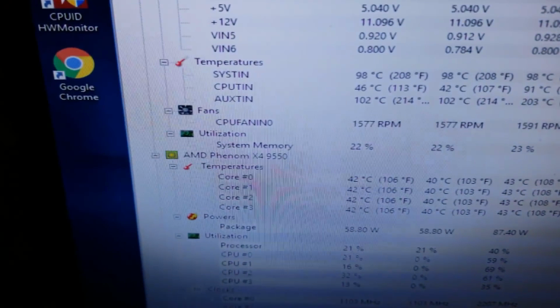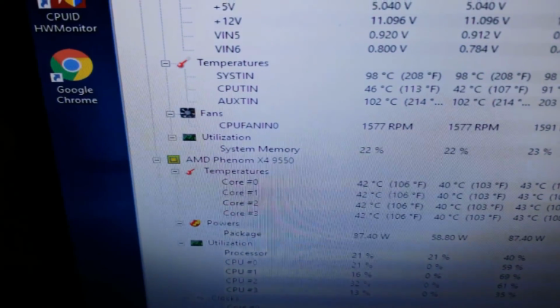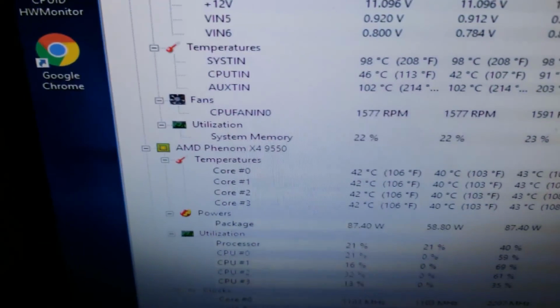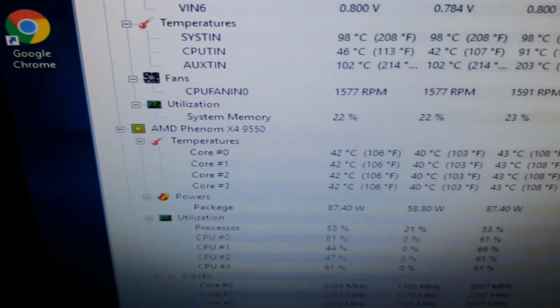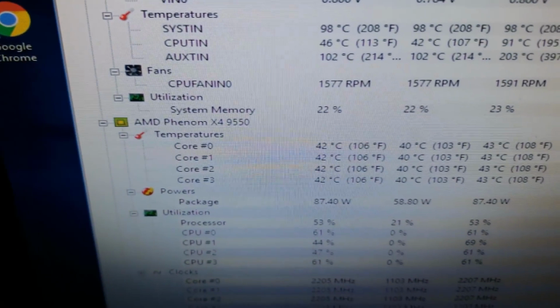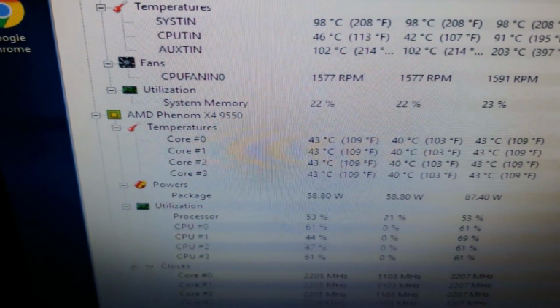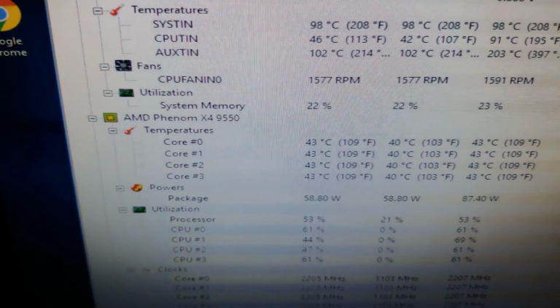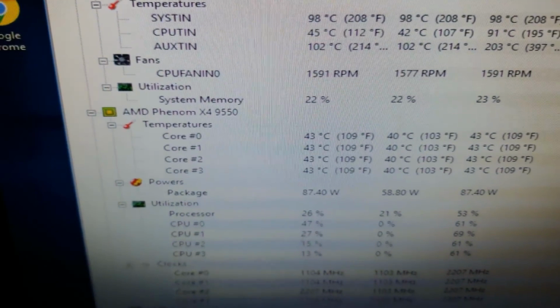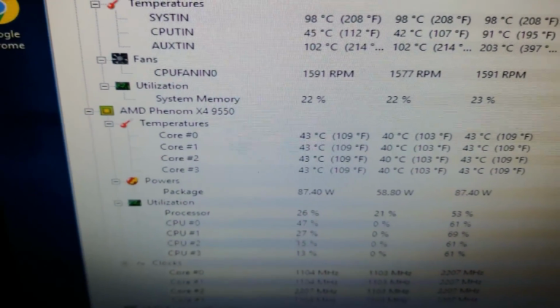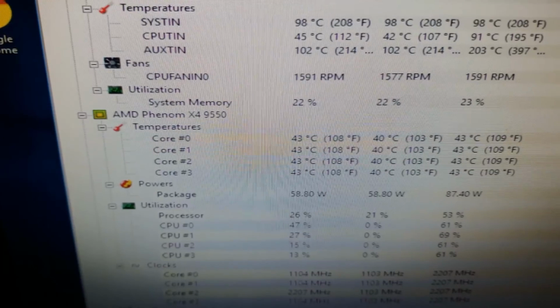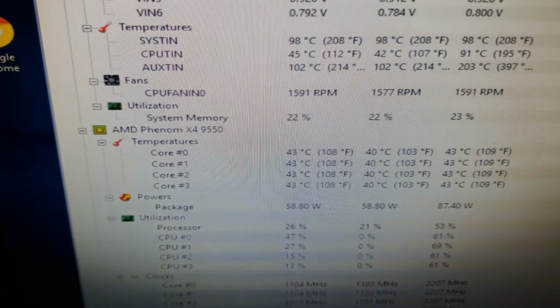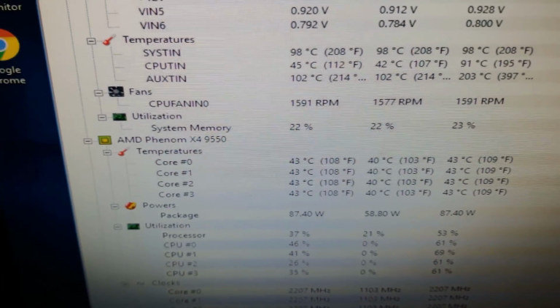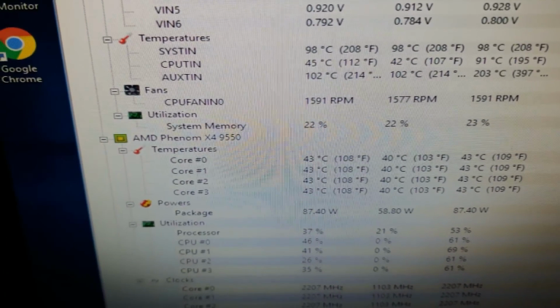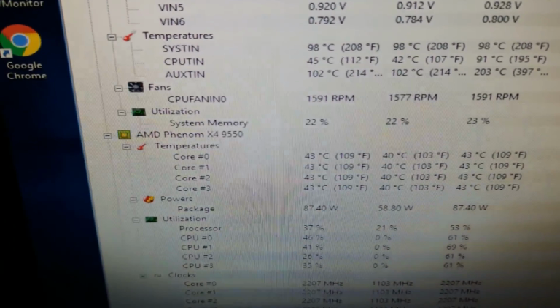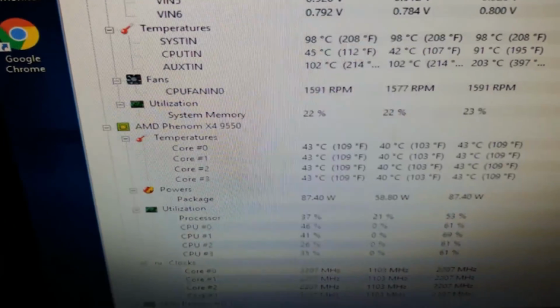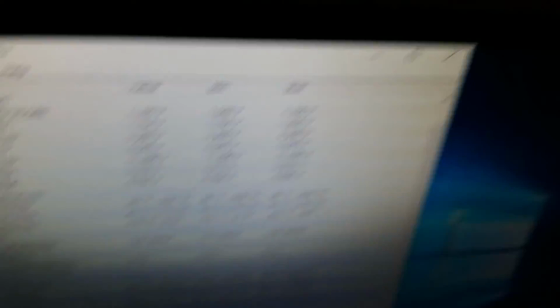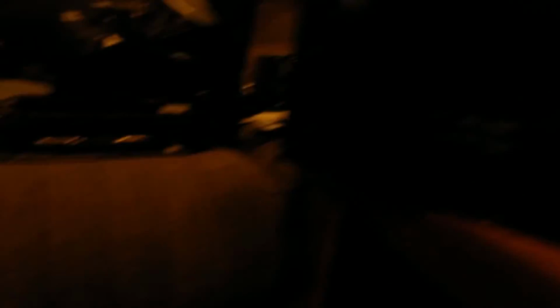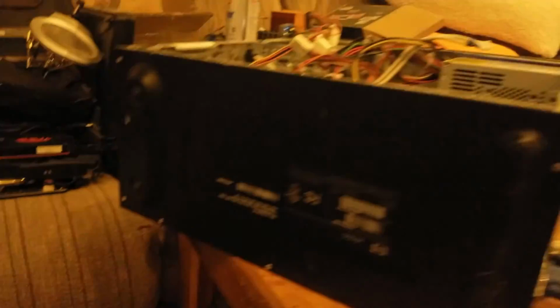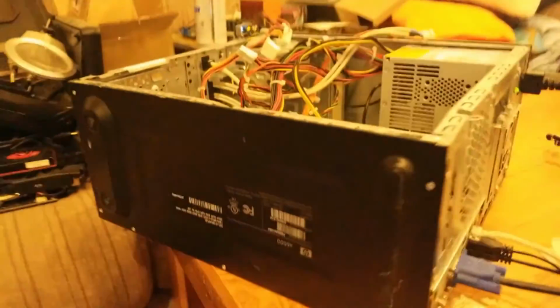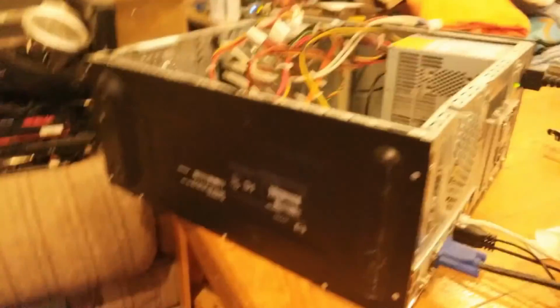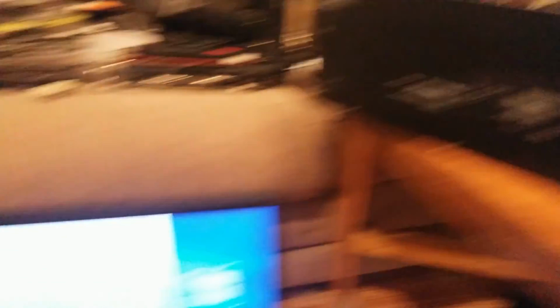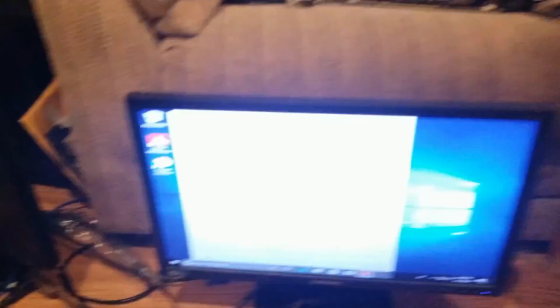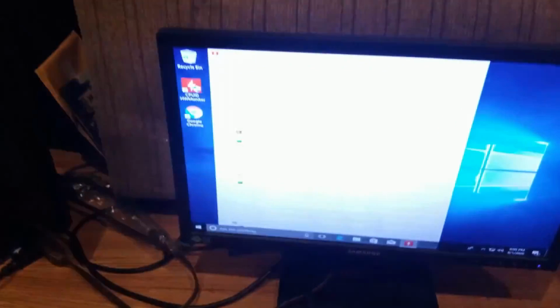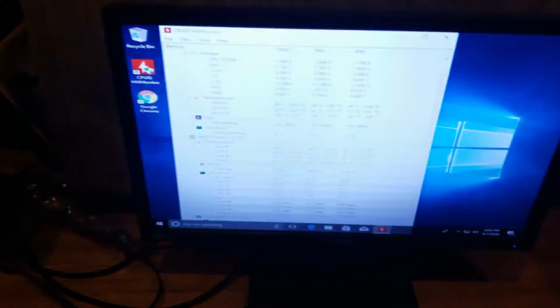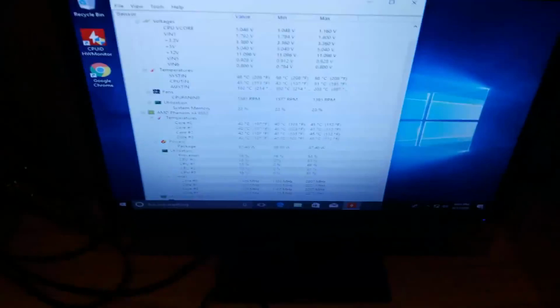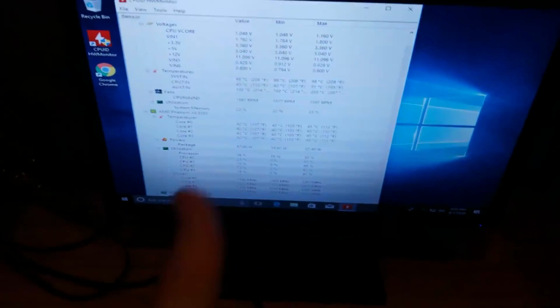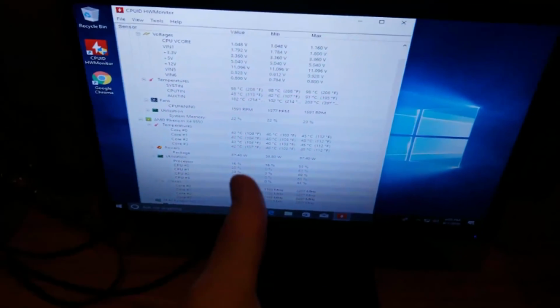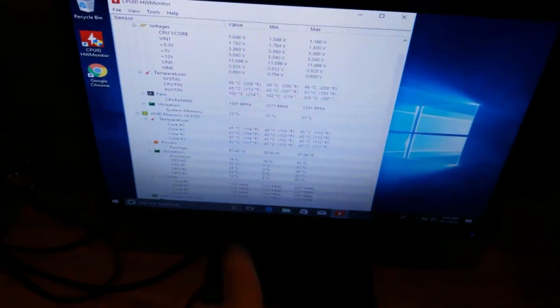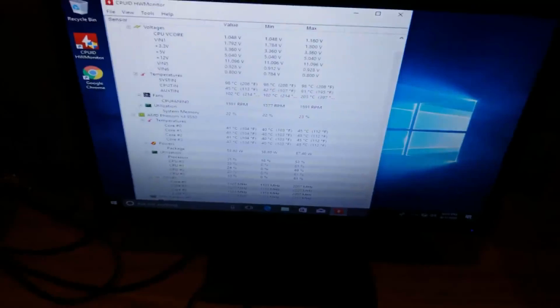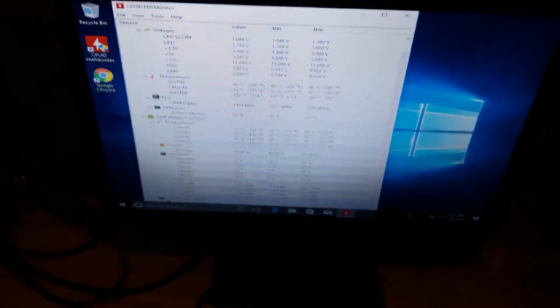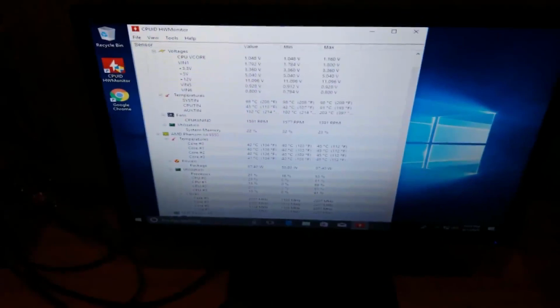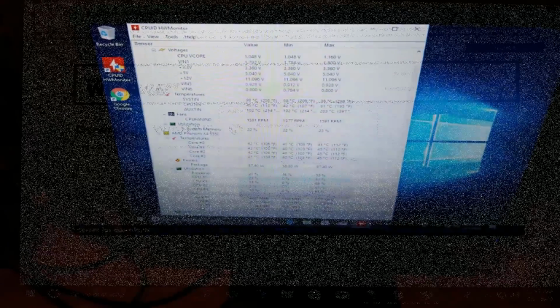When I eventually got into Windows and checked the temperatures, they seemed stable in the lower 40s and thankfully the CPU fan had finally stopped throttling. But after a while of running, these temperatures crept up to the lower to mid 60s where they remained for the rest of testing.